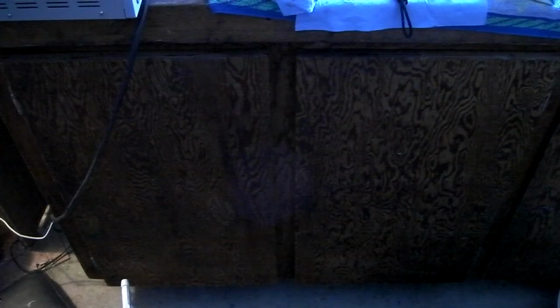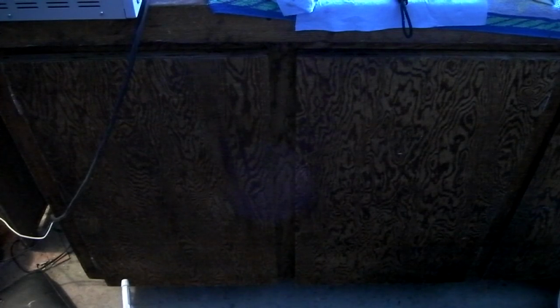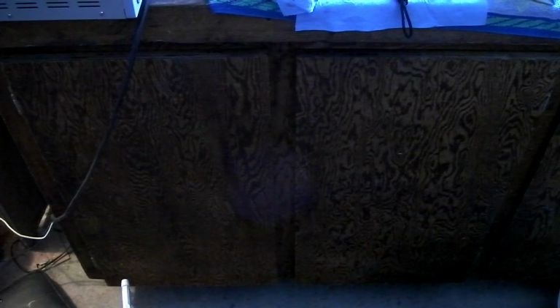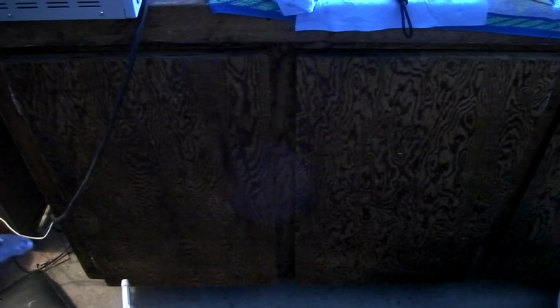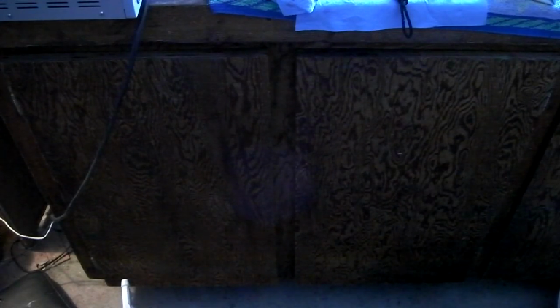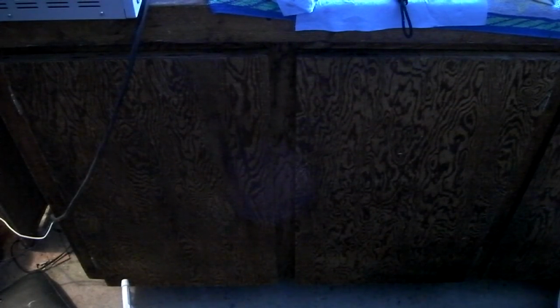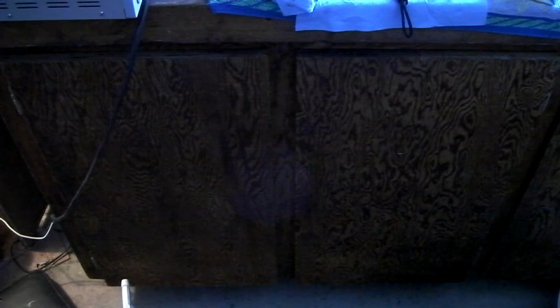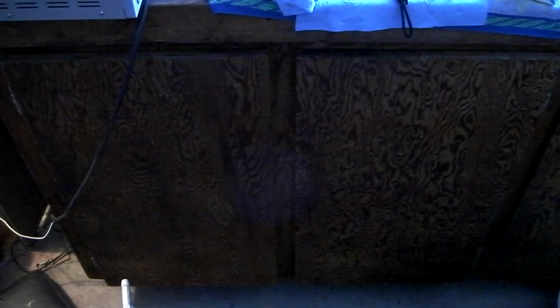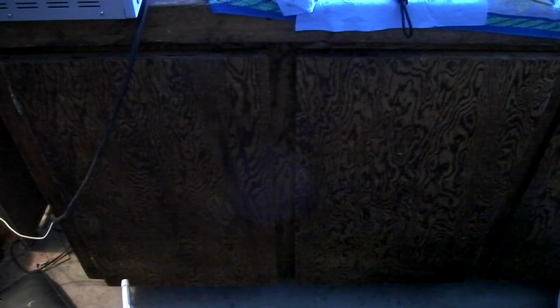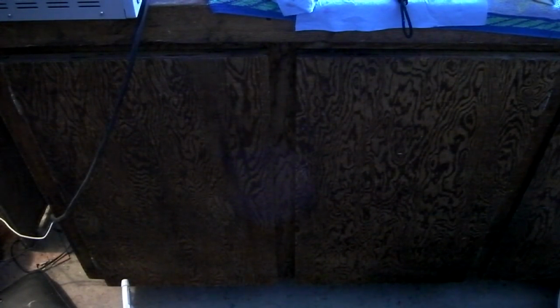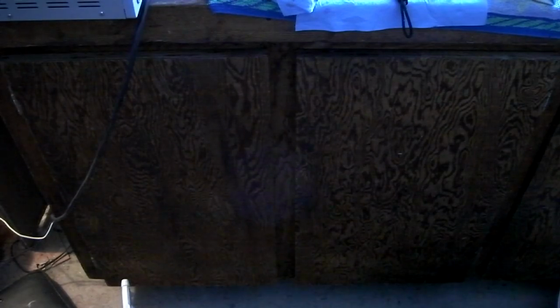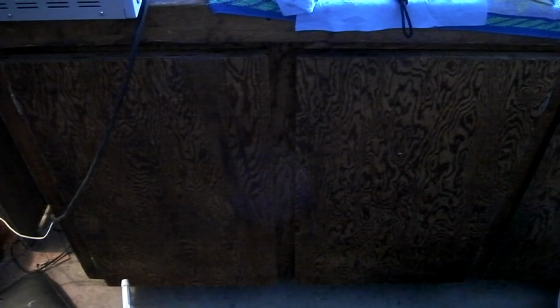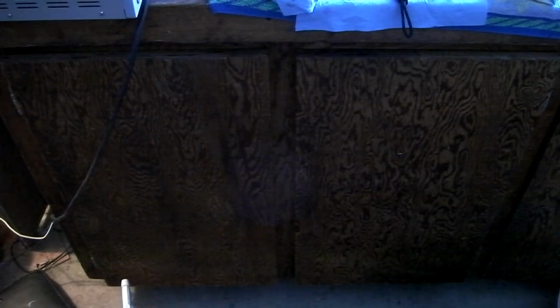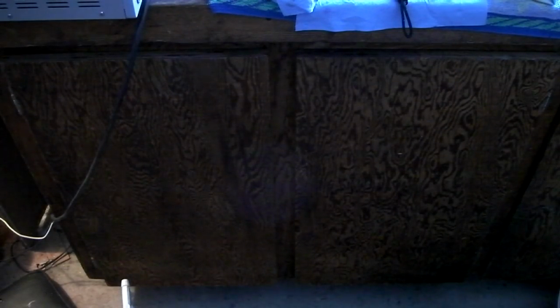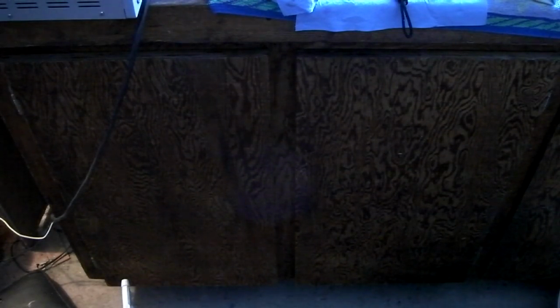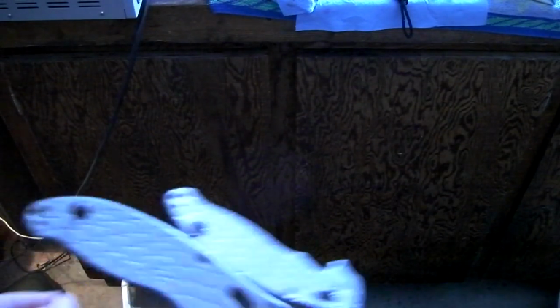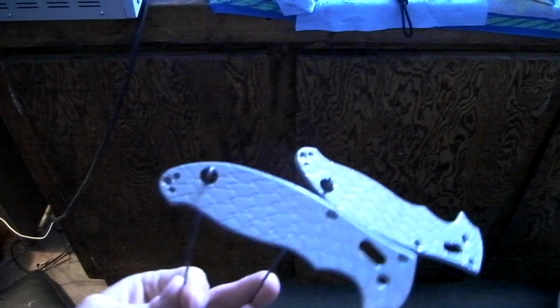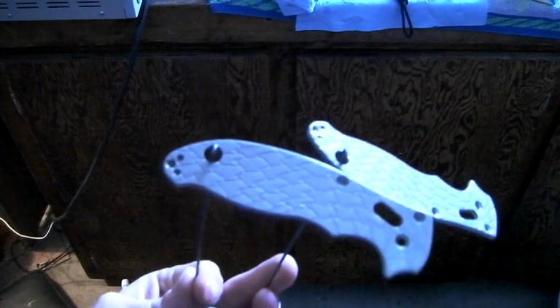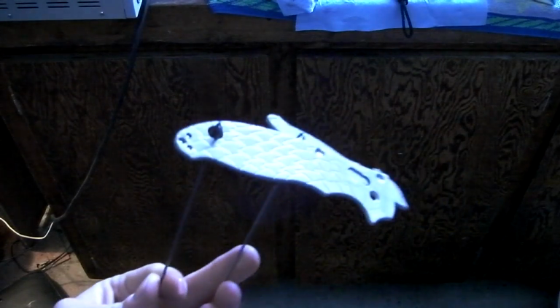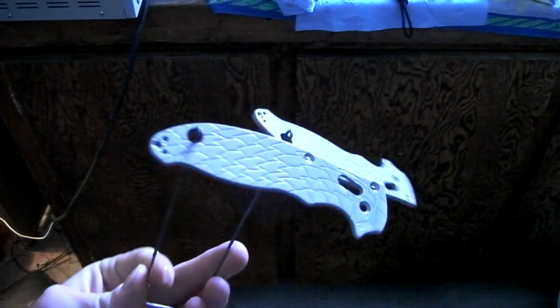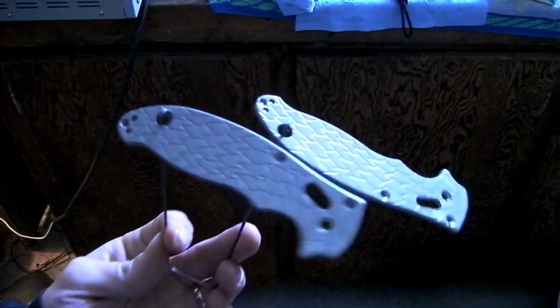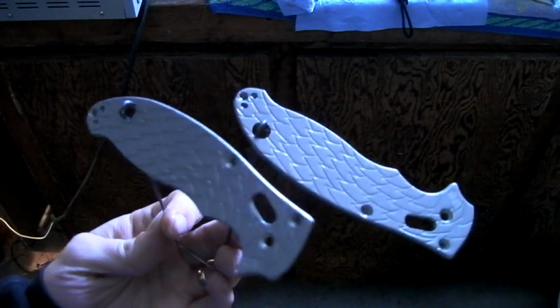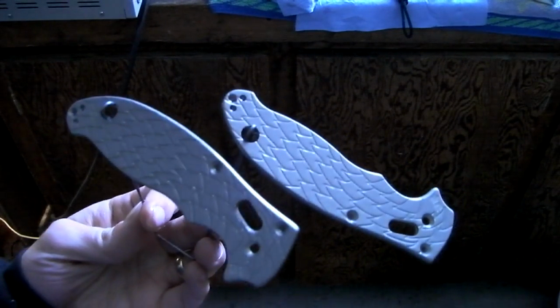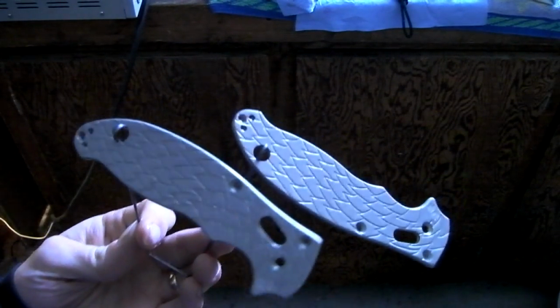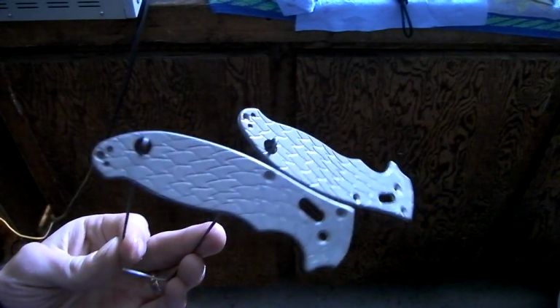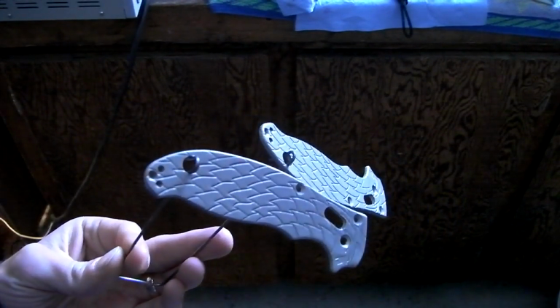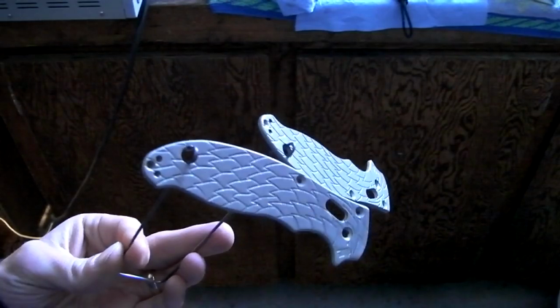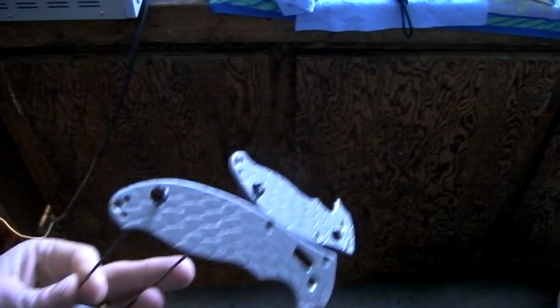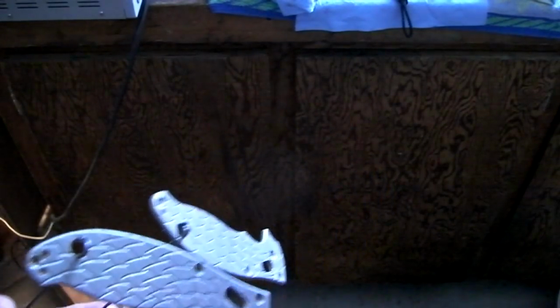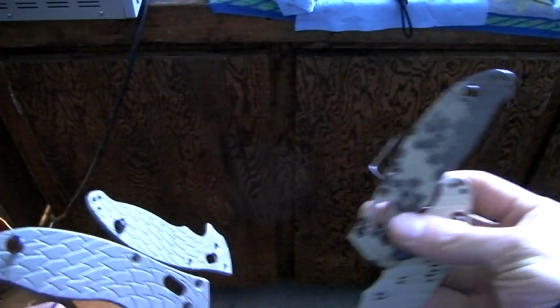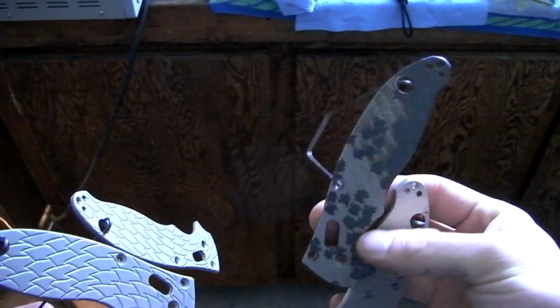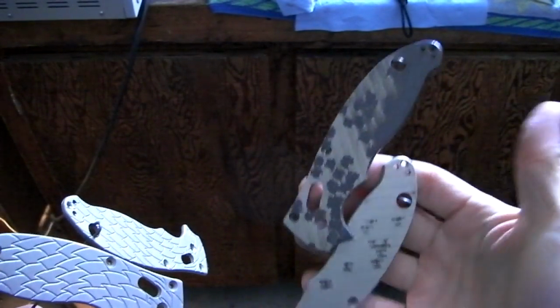Hey guys, John here. I'm anodizing today and doing a bunch of handles that are supposed to look like this — bright silver. This is right out of the anodizing and before color. I get one set that comes out looking like this.